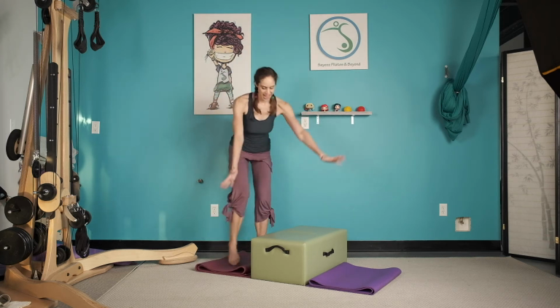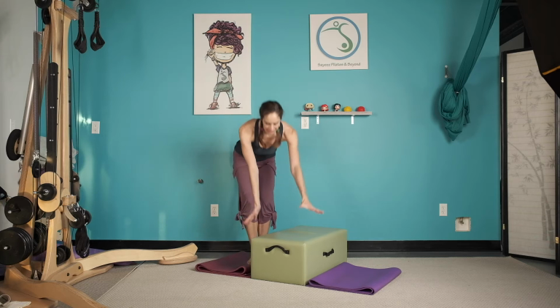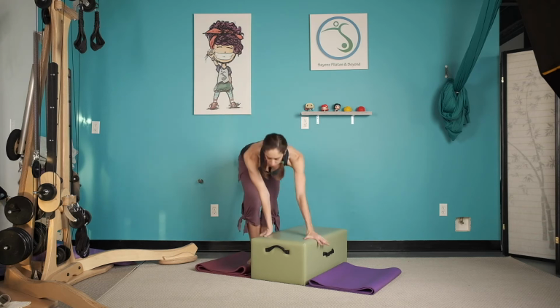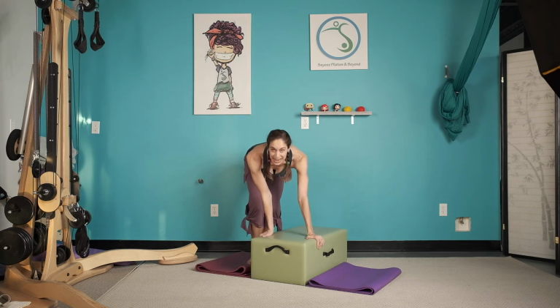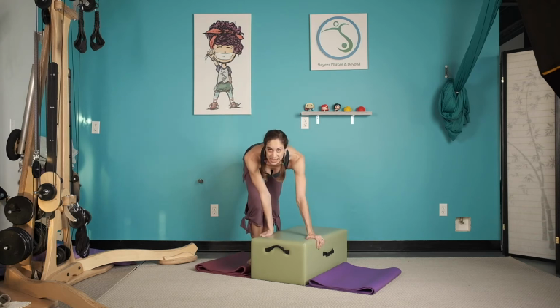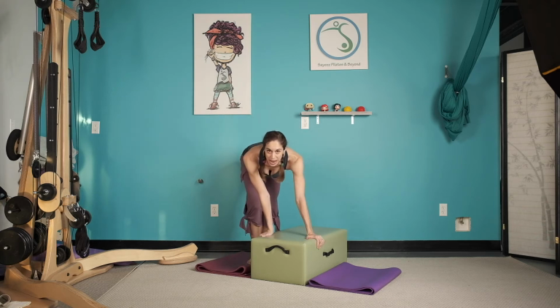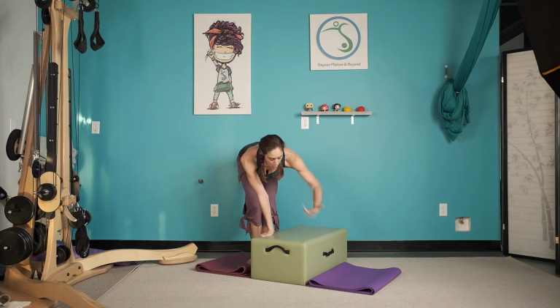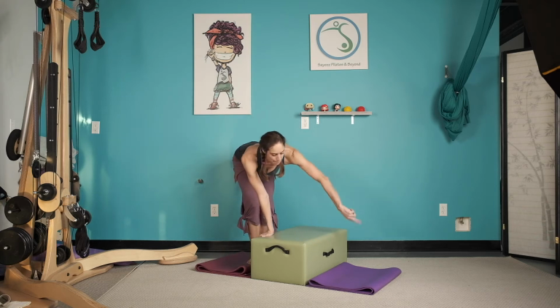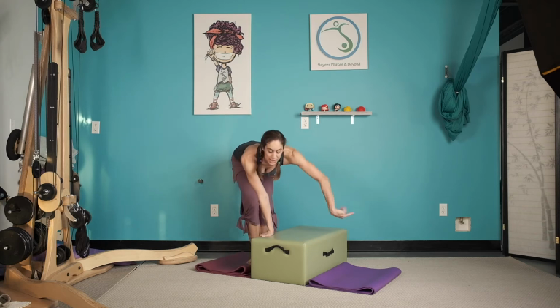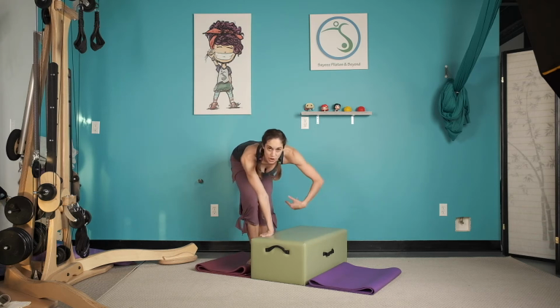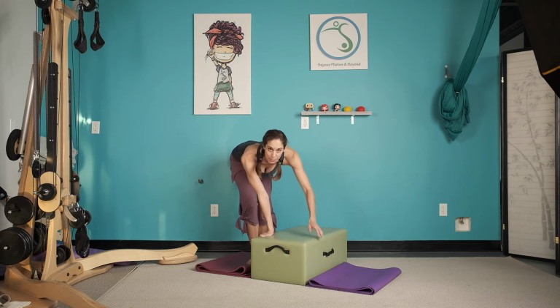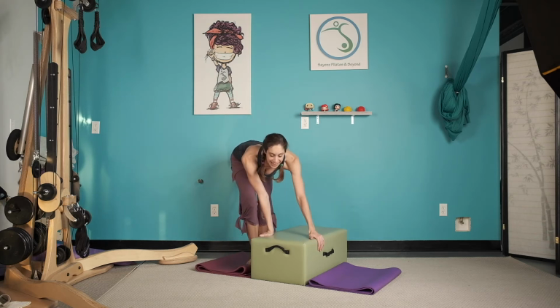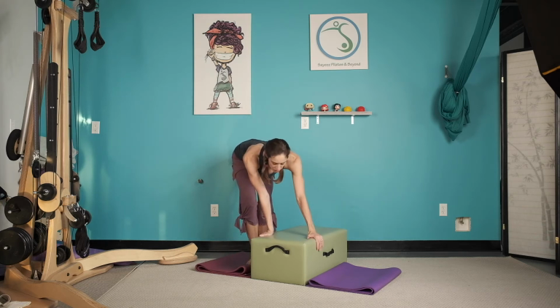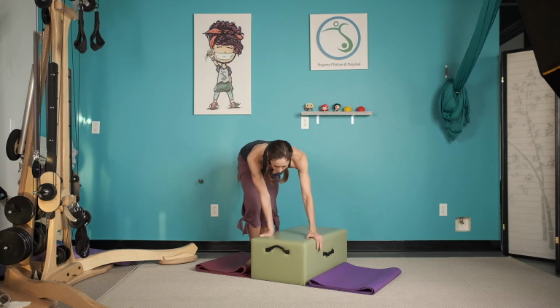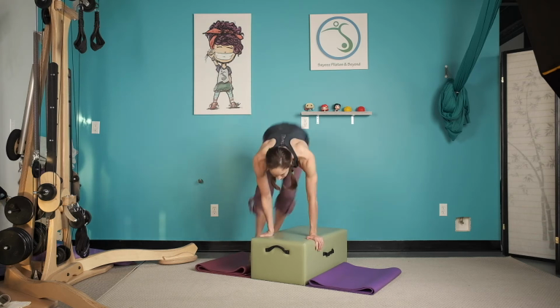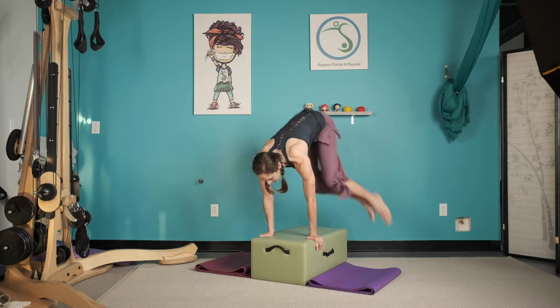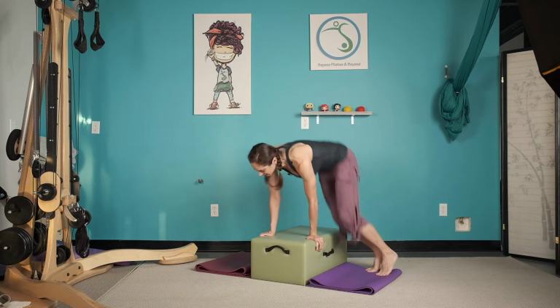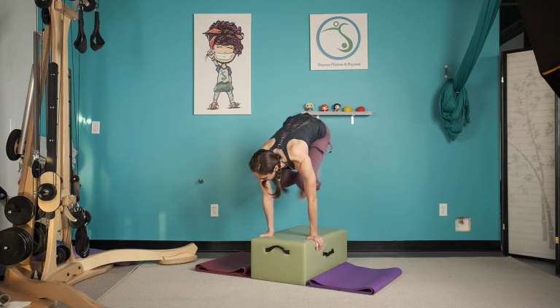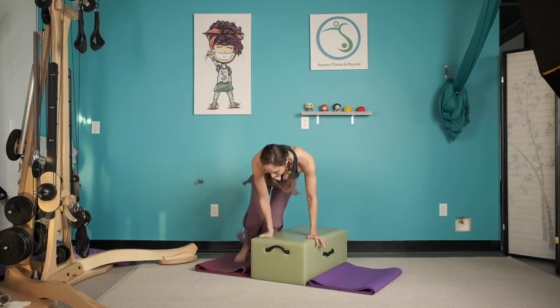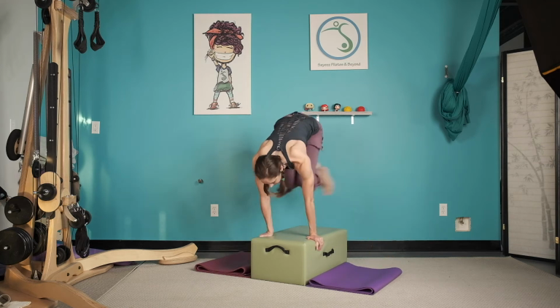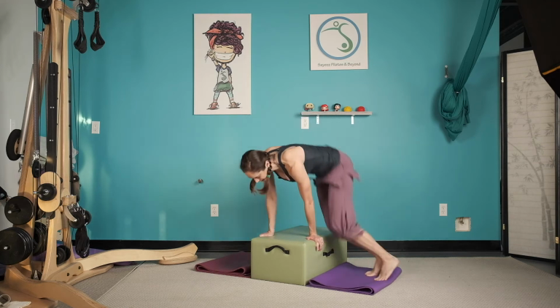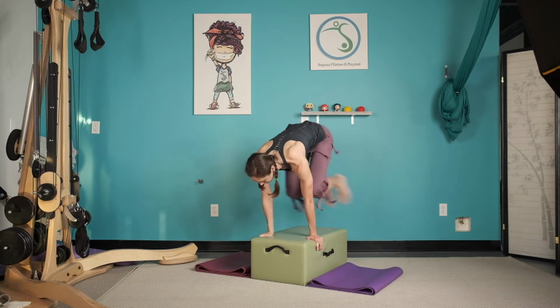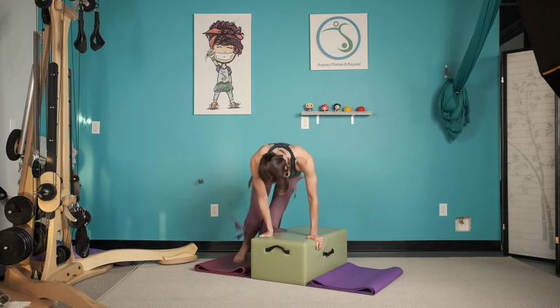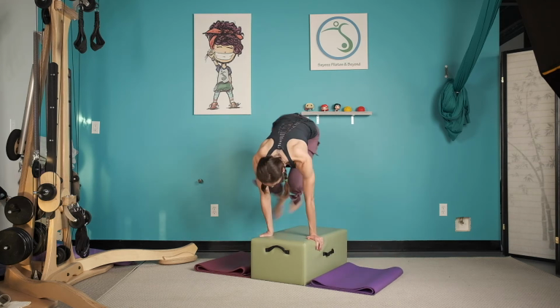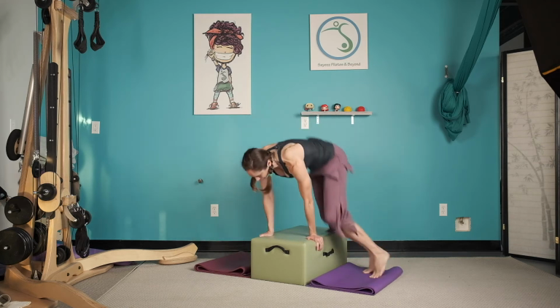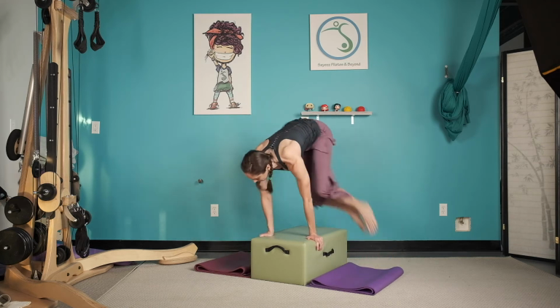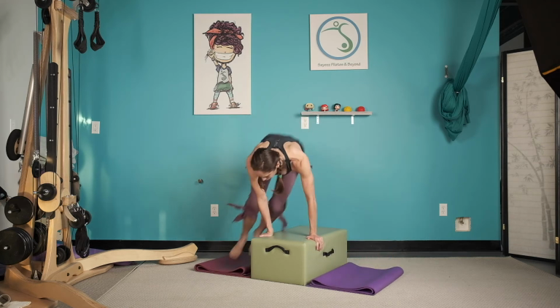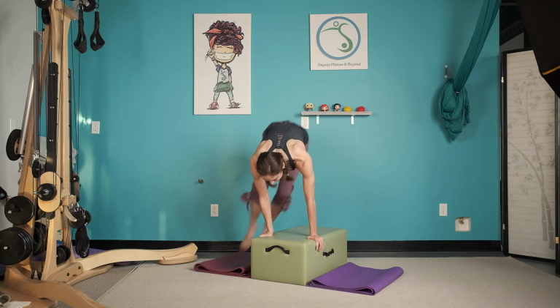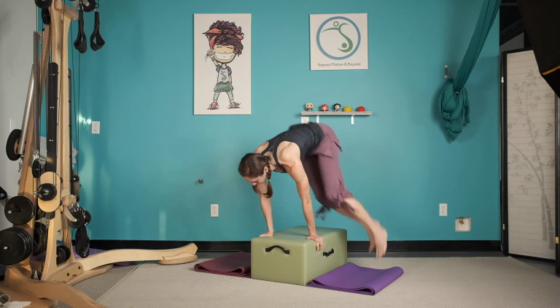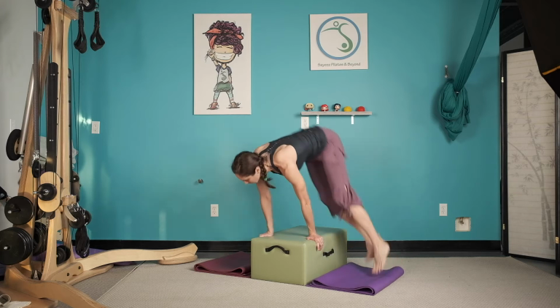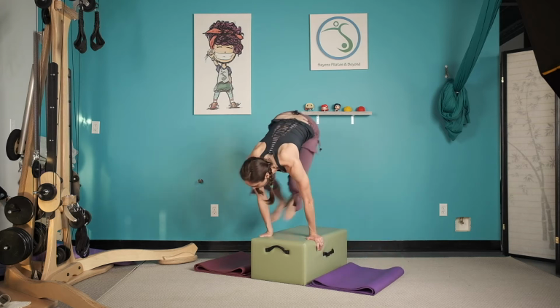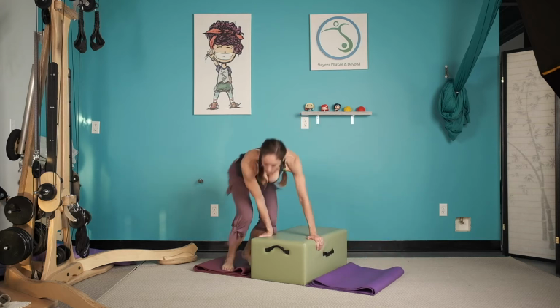I like to turn my hands this way. We hop both legs over and back. Here we go — eight, seven, six, five, four, three, two, one.